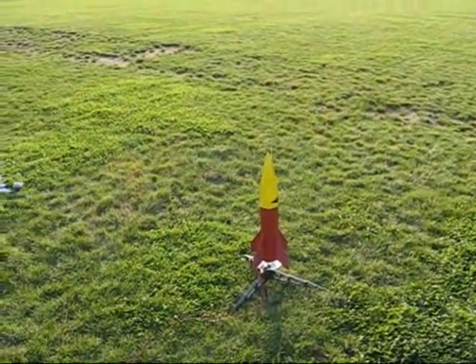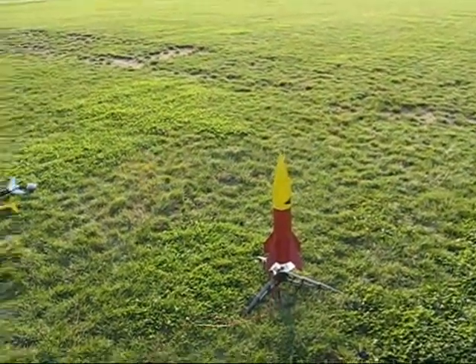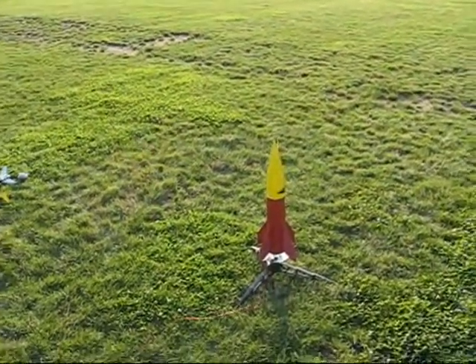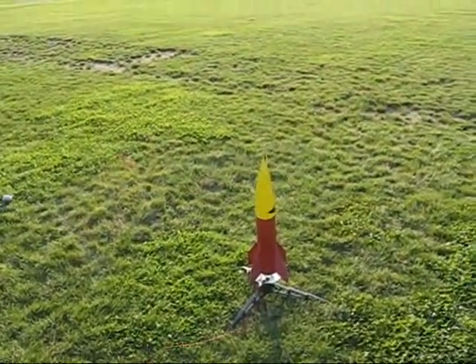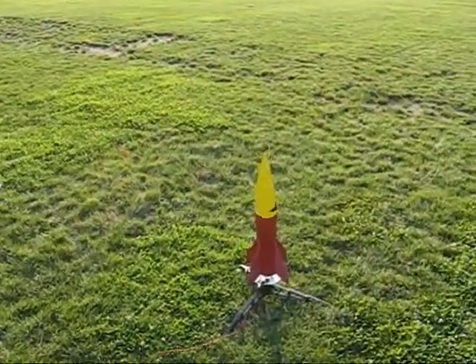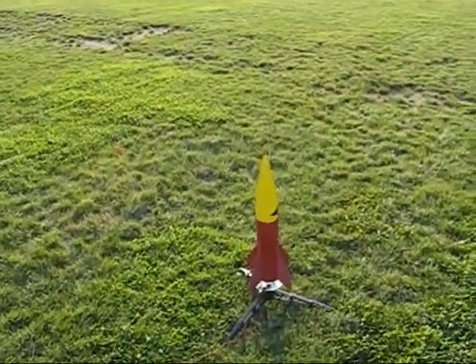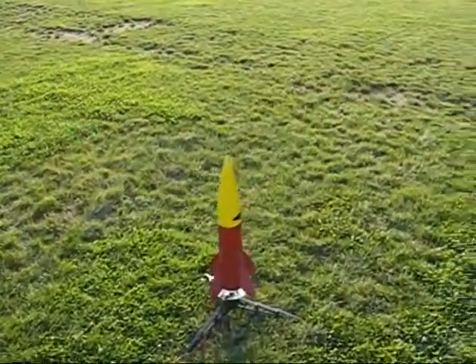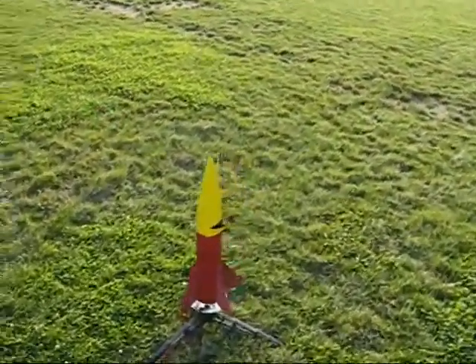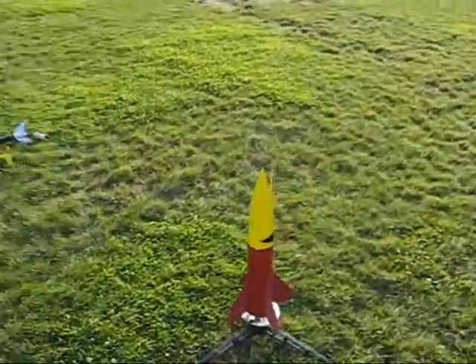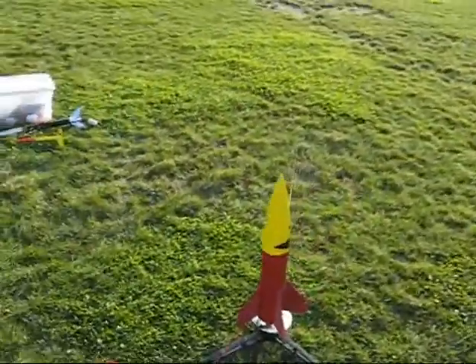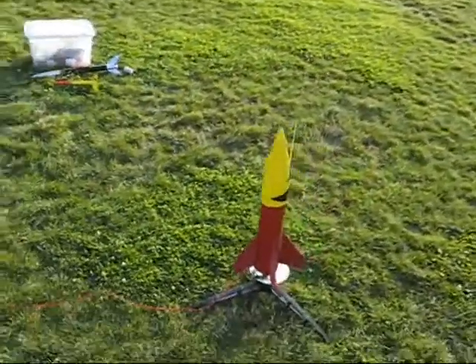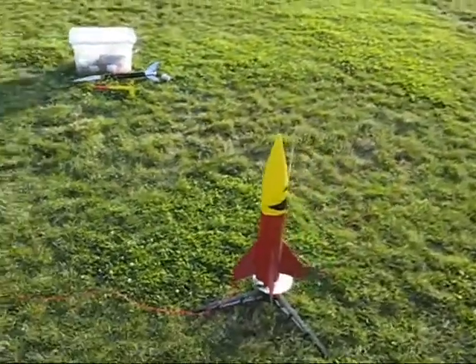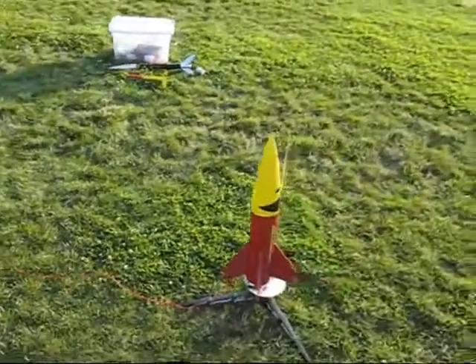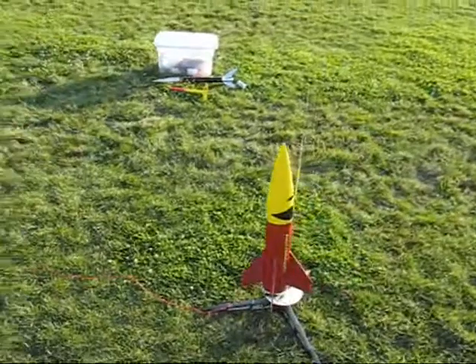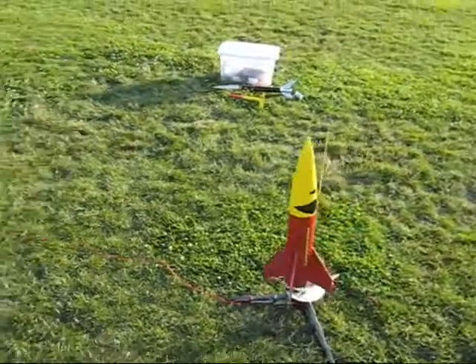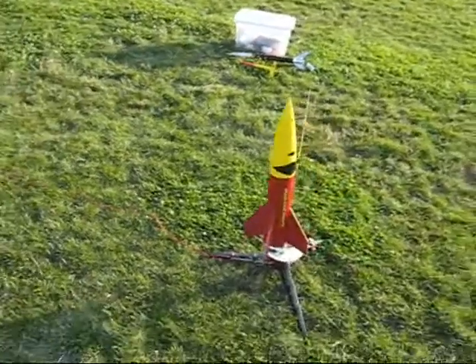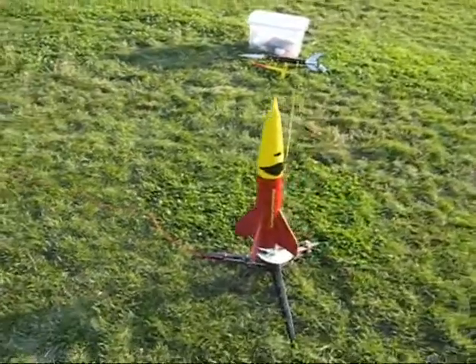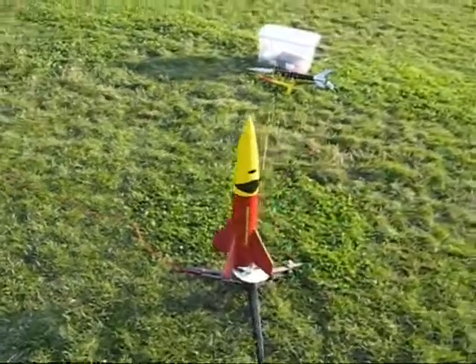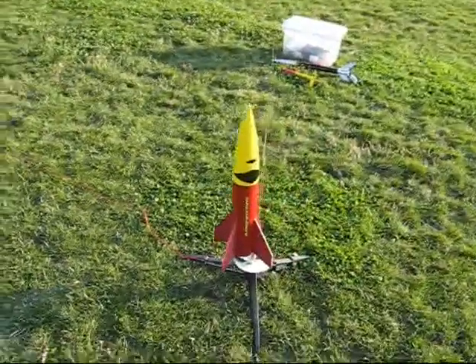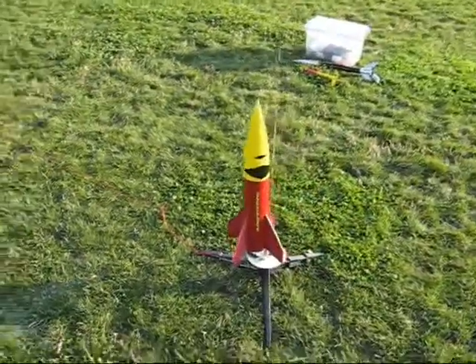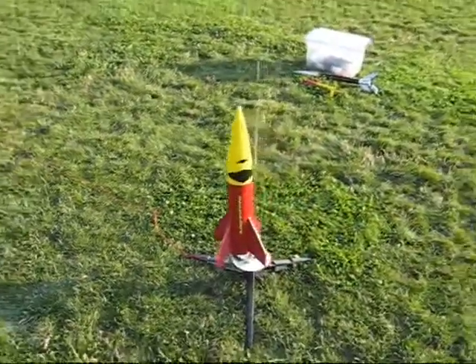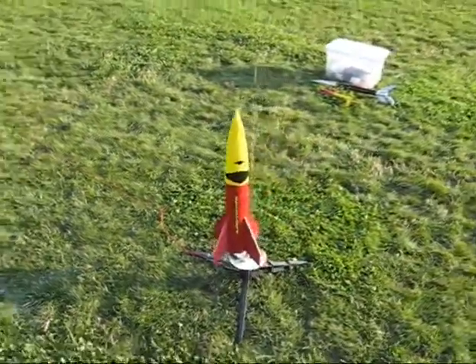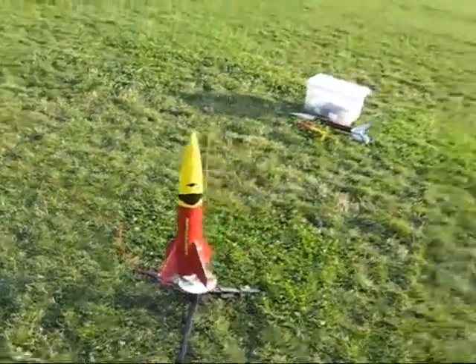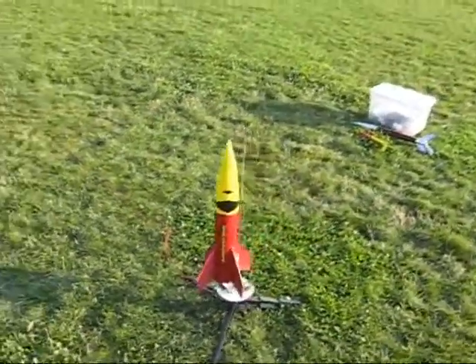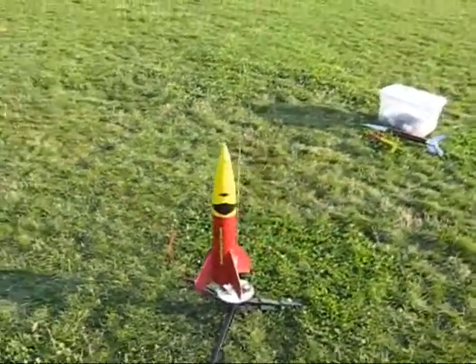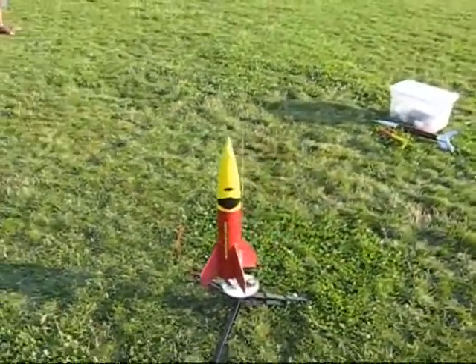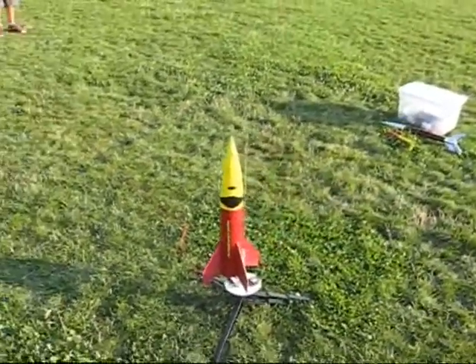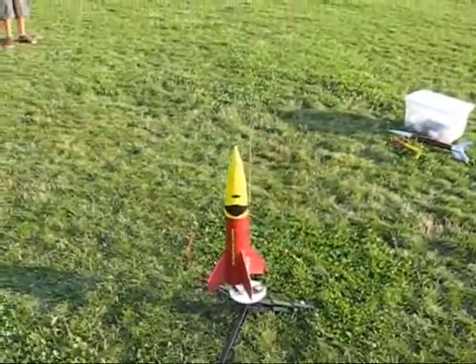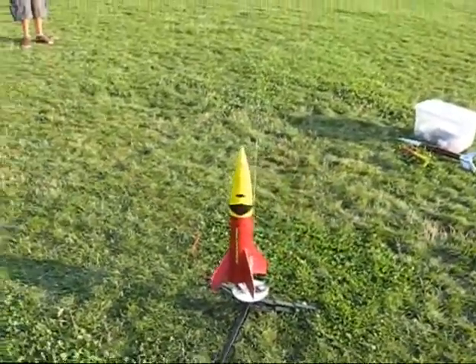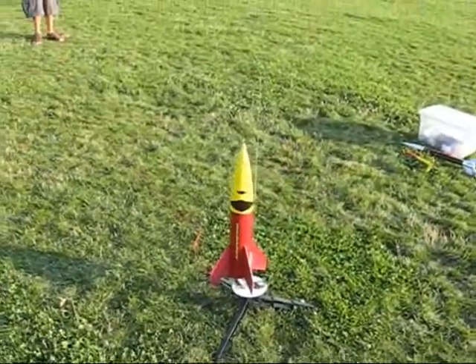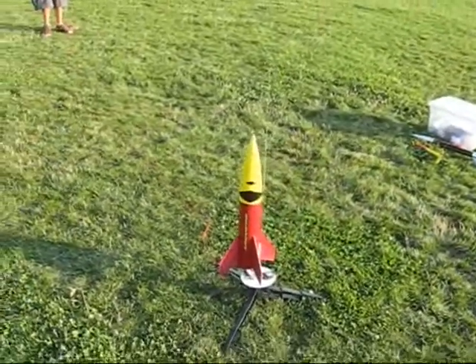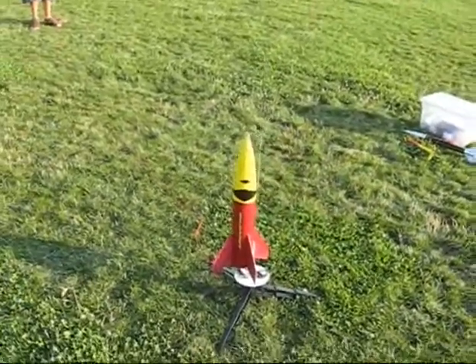This is the SD's Big Daddy with a C-sized motor. Last flight was pretty exciting. We'll see how this one is.